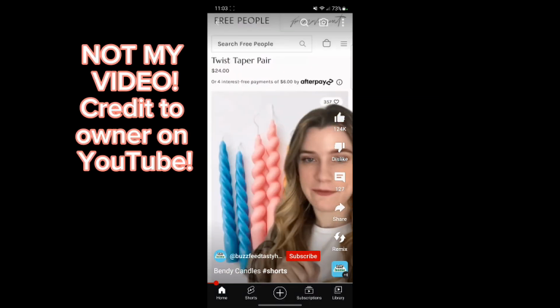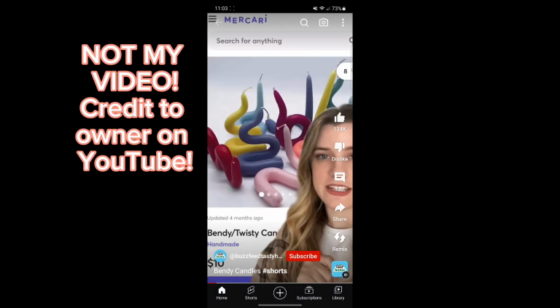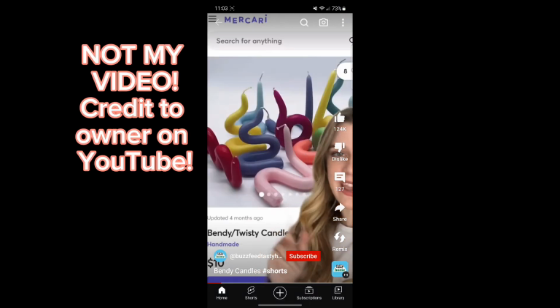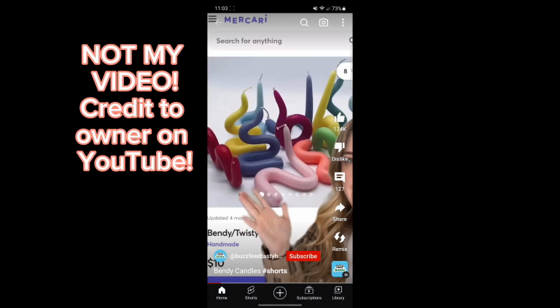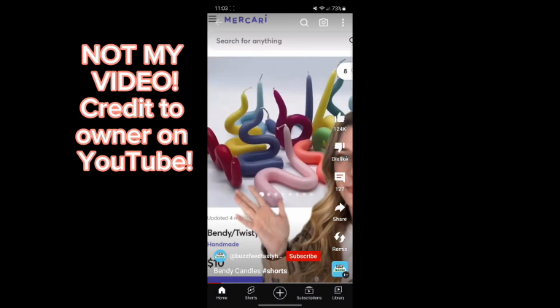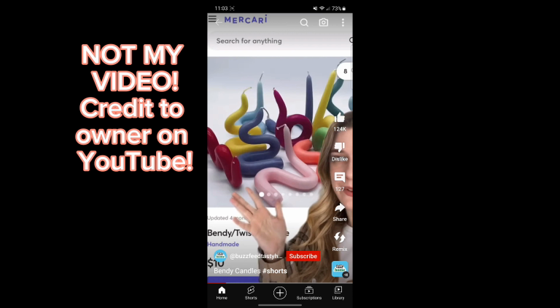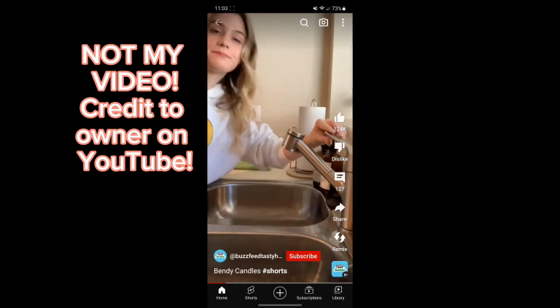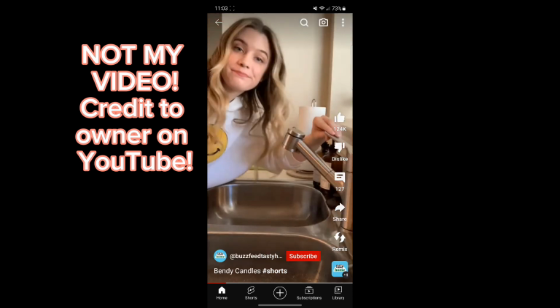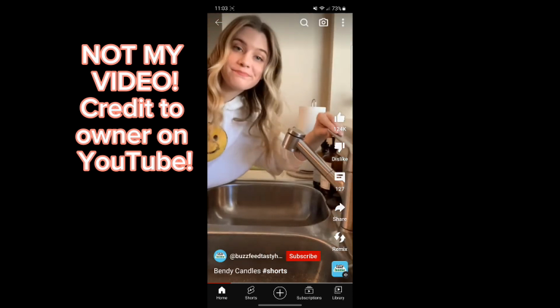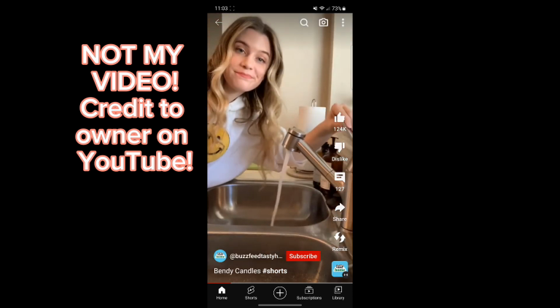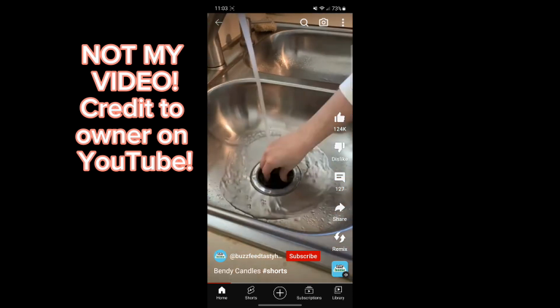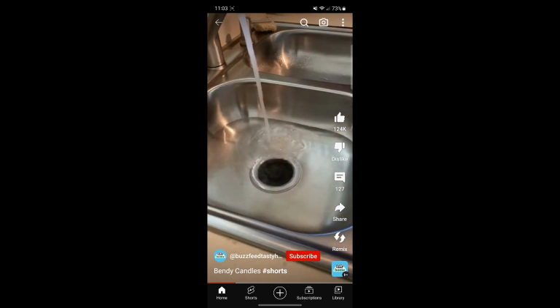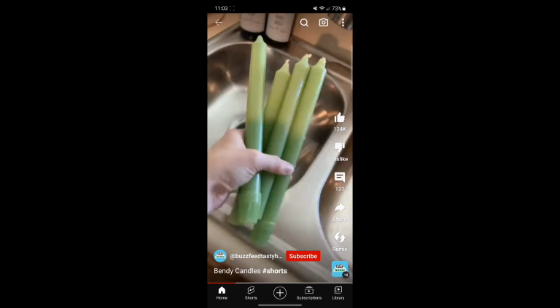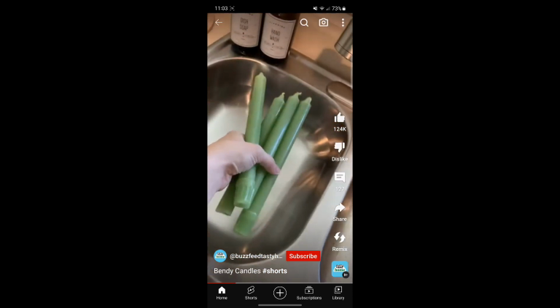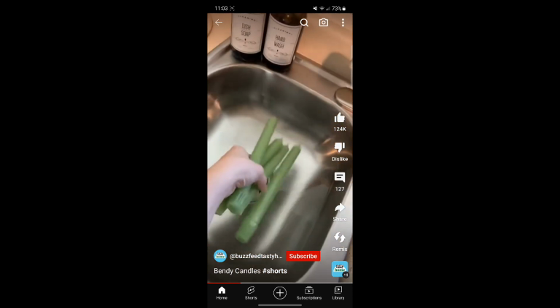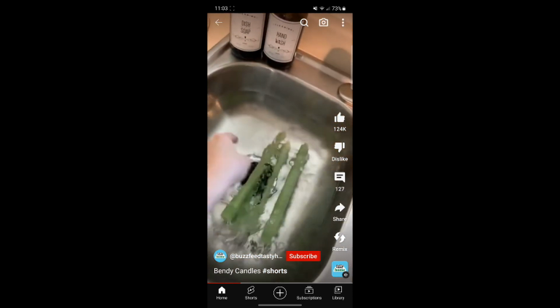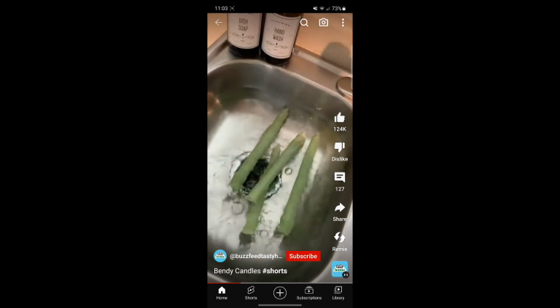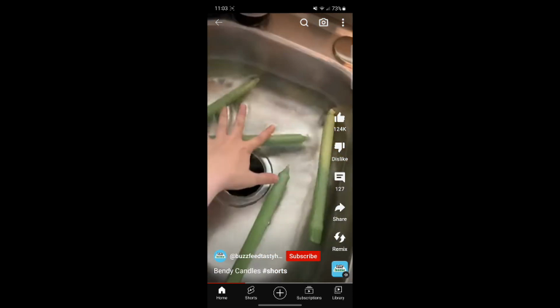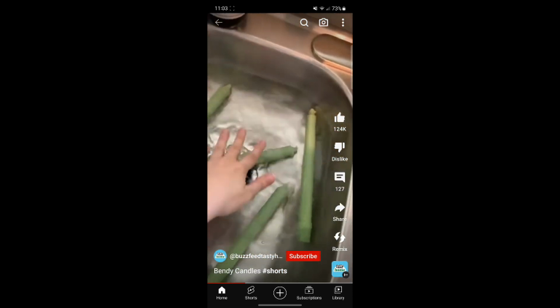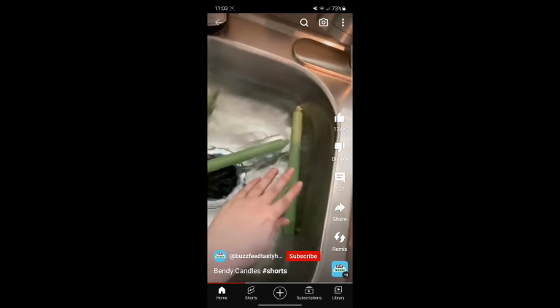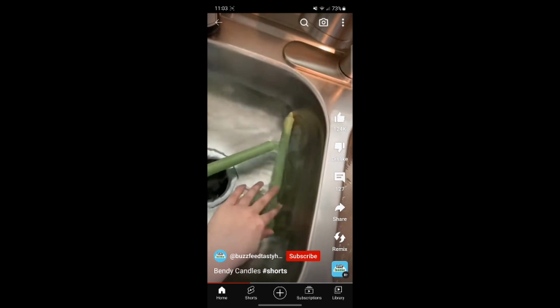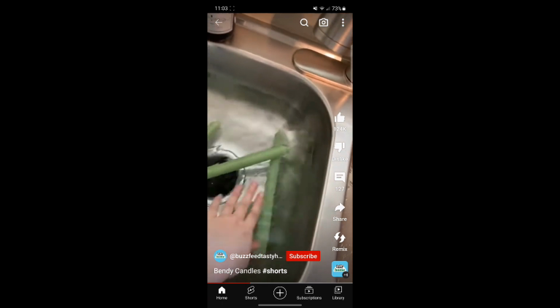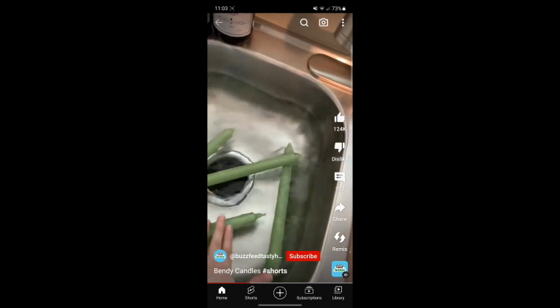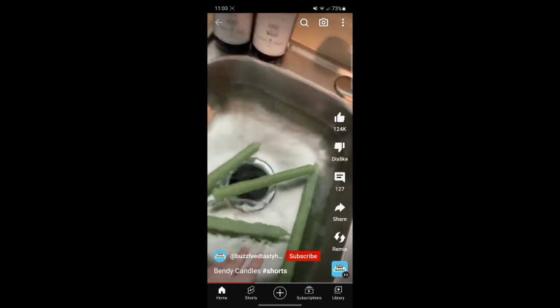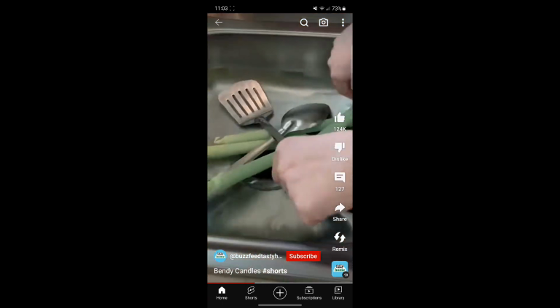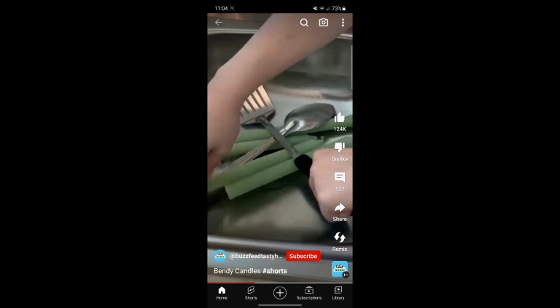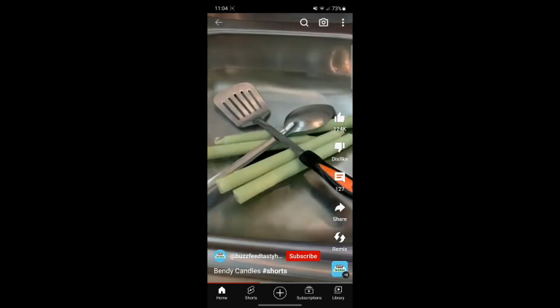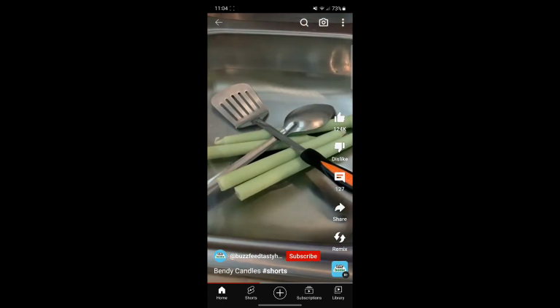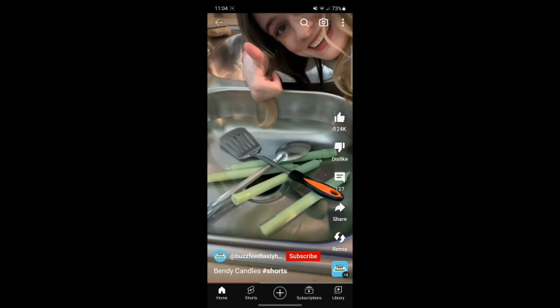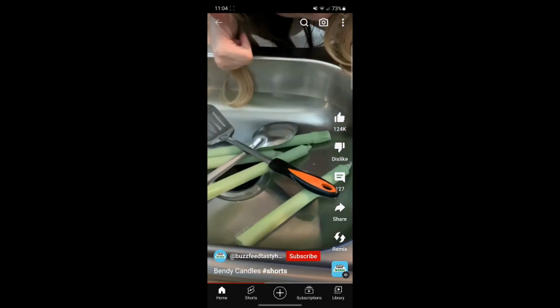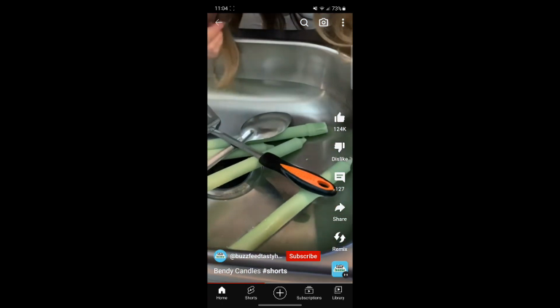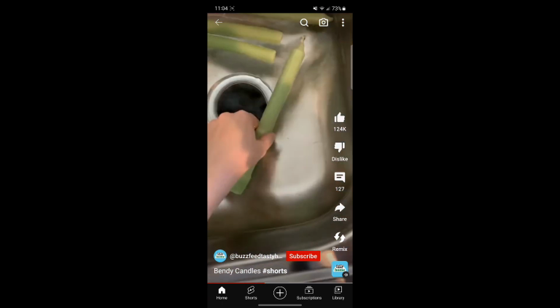I'm making the twisty ones. First I filled the sink with hot water out of my tap. Once it was full I threw my candles in and quickly panicked because I realized that they float, so I threw some spoons on them and this worked kind of.